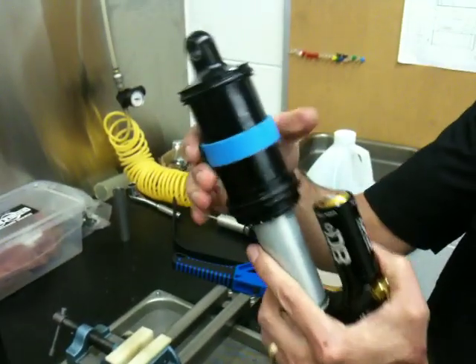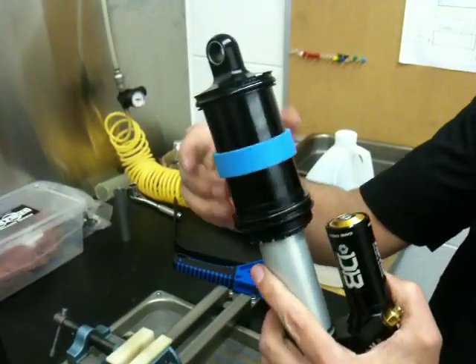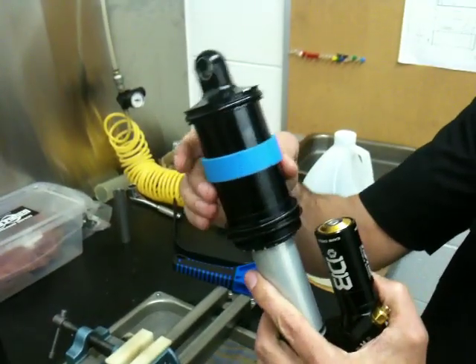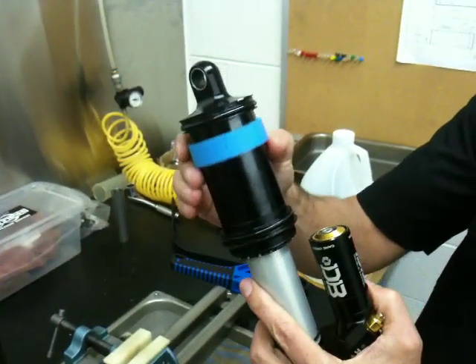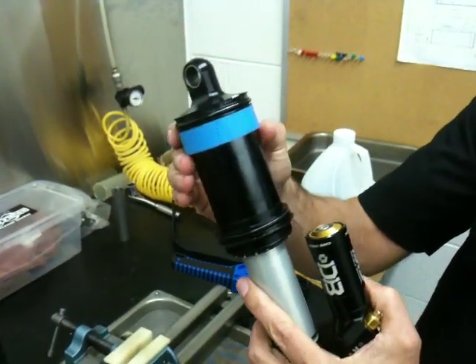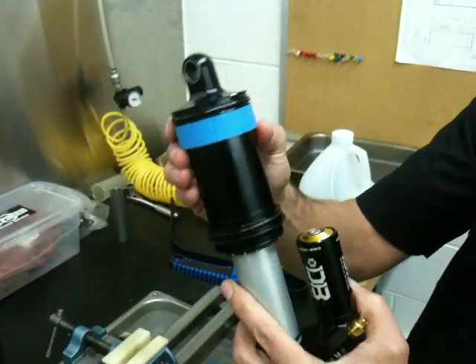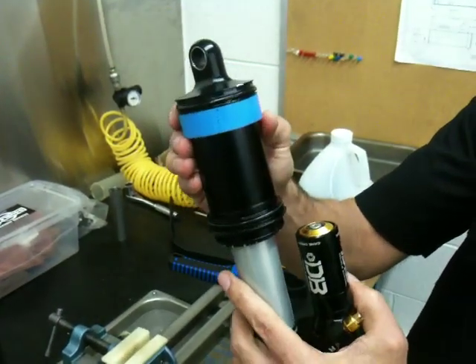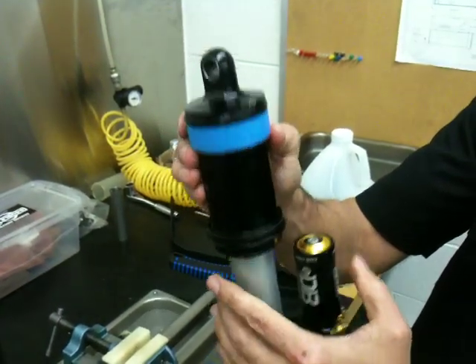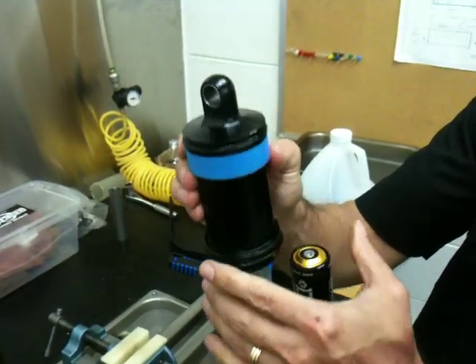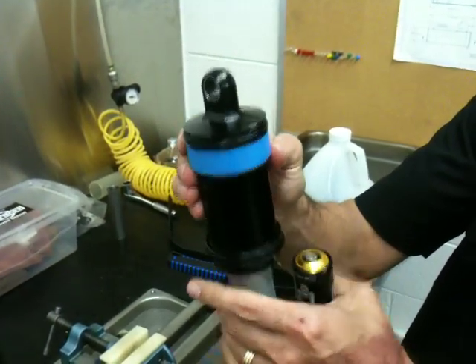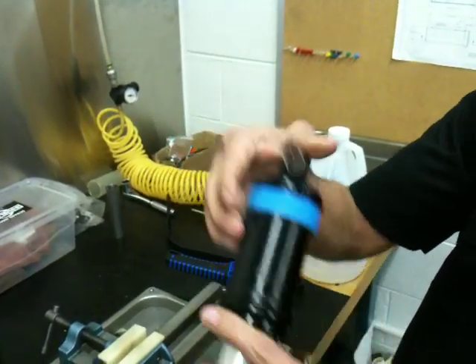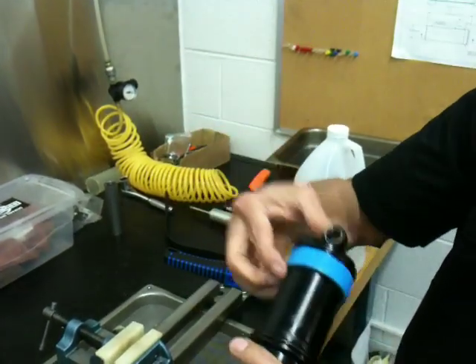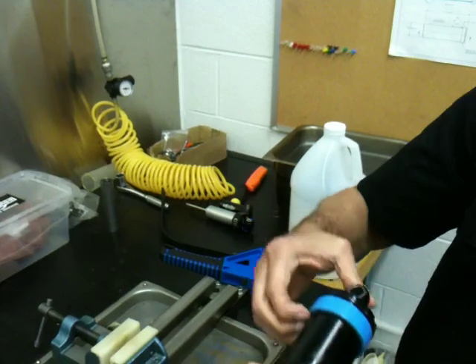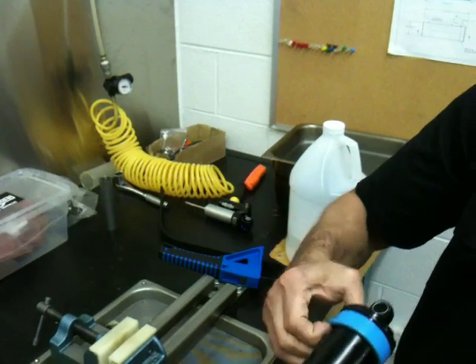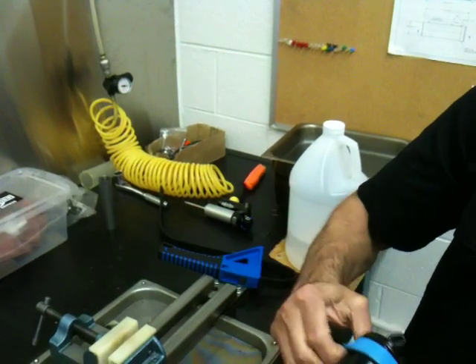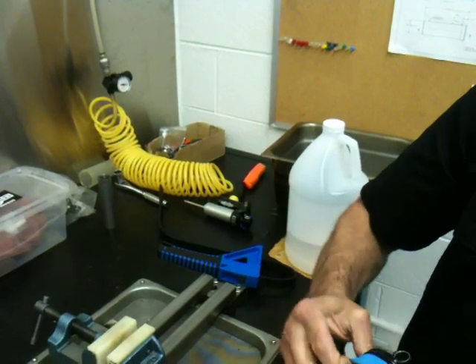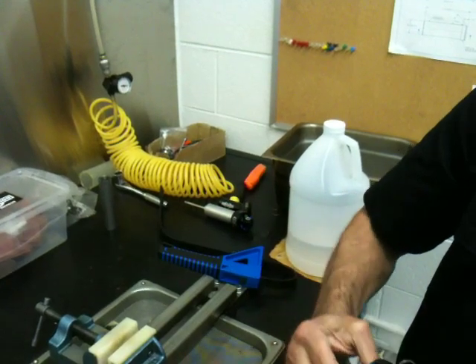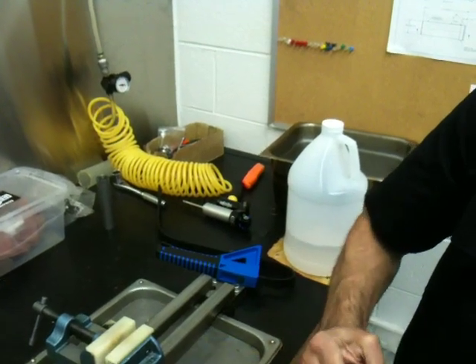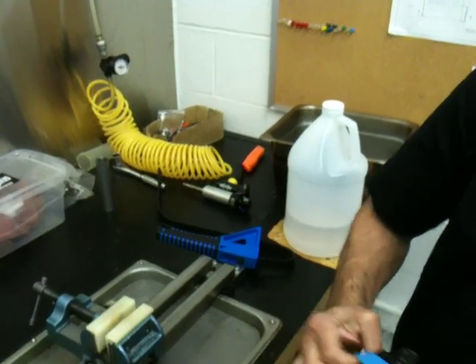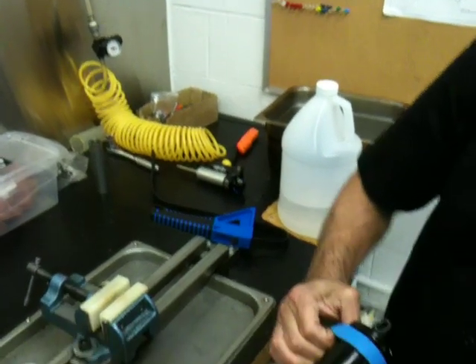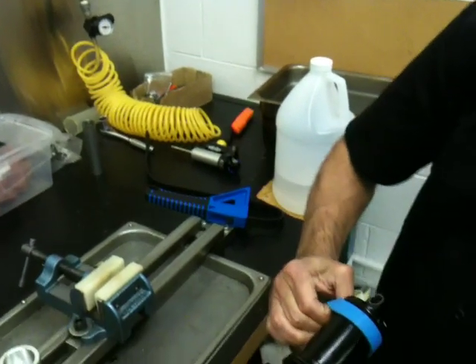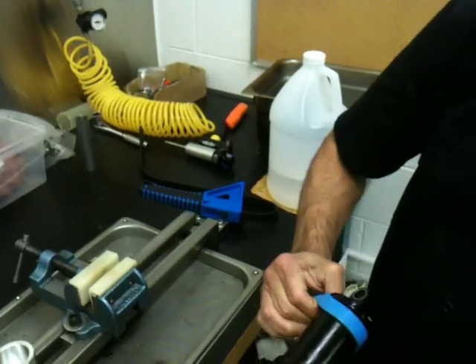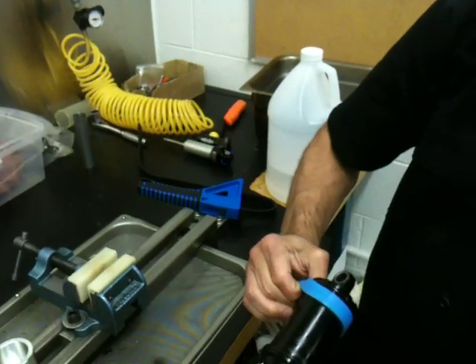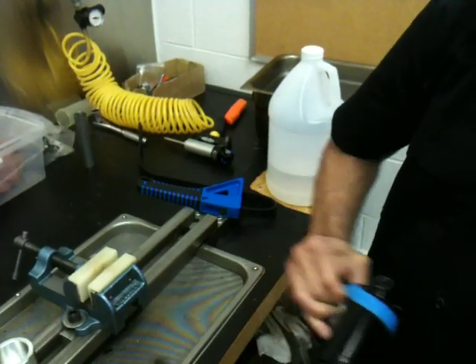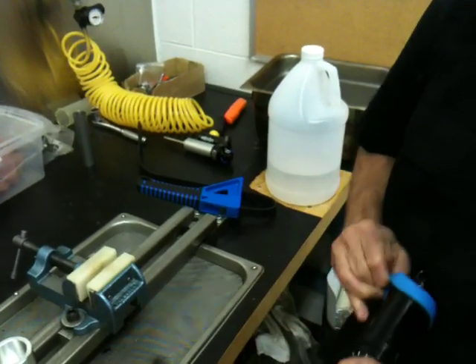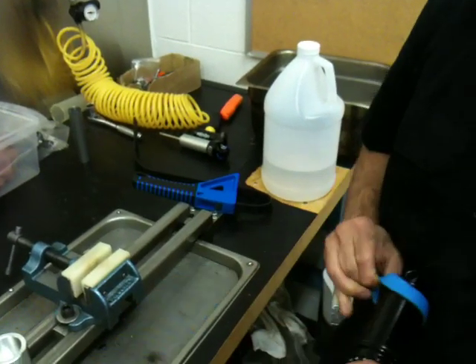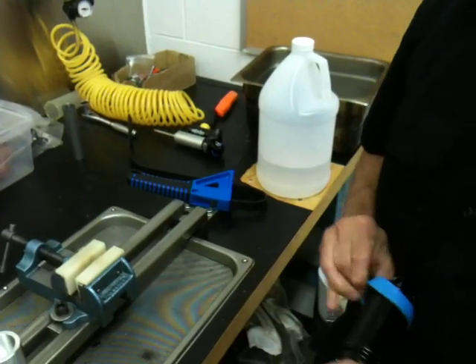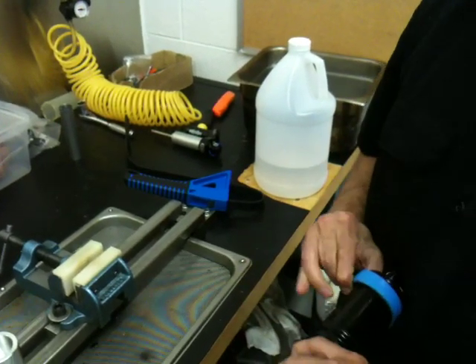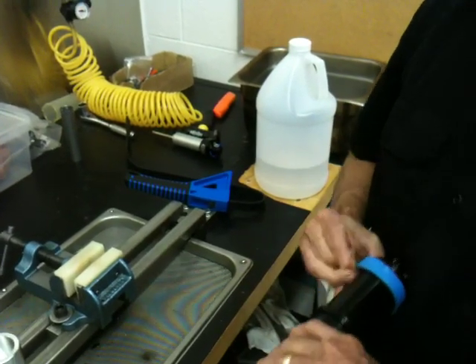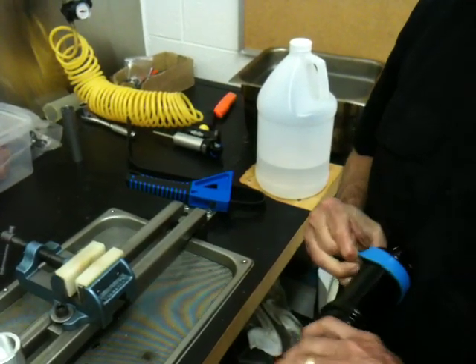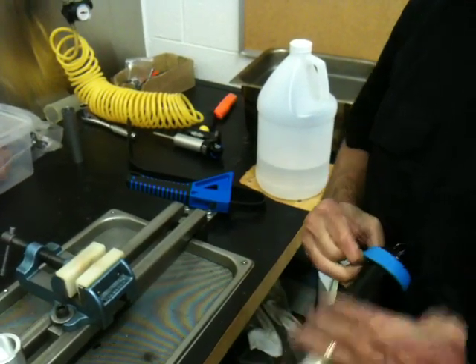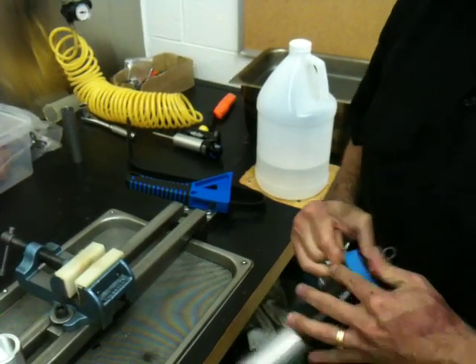To install one of these, you would just crawl it over the top of the eyelet. I'm going to remove this one first.